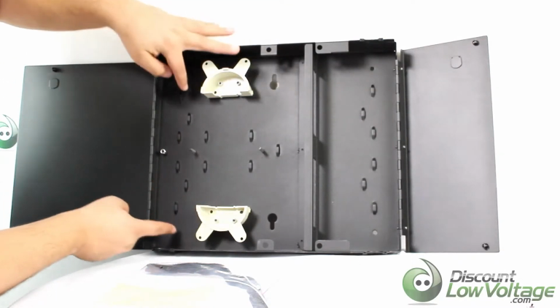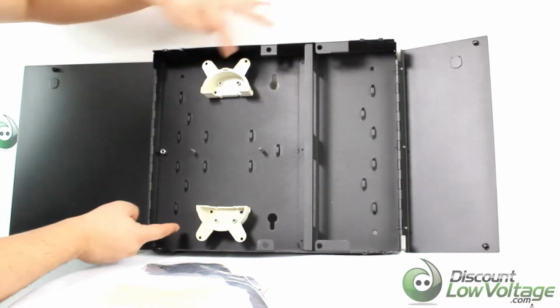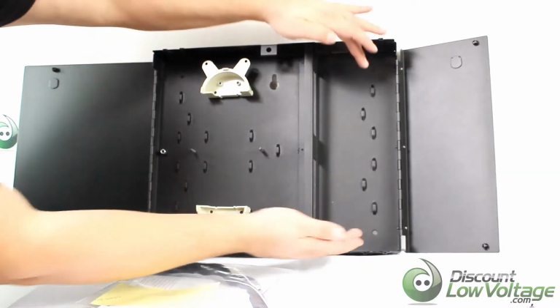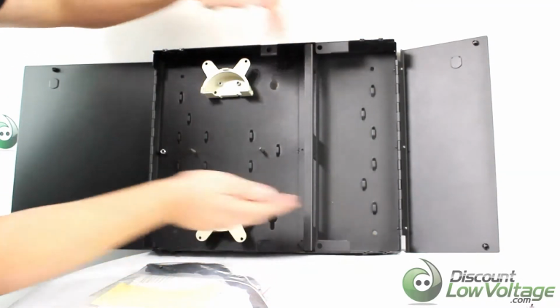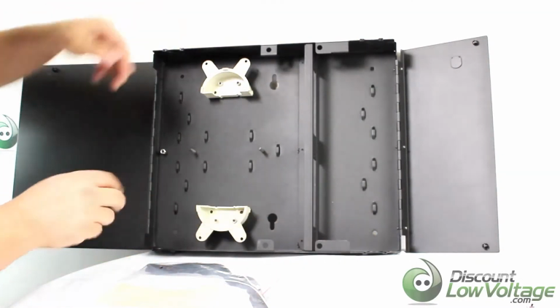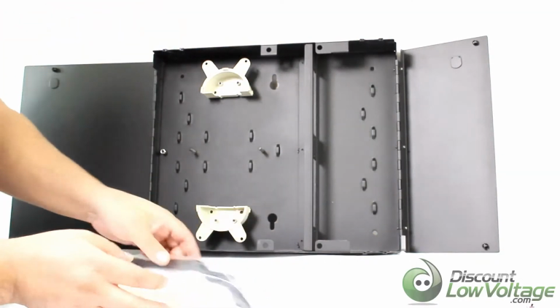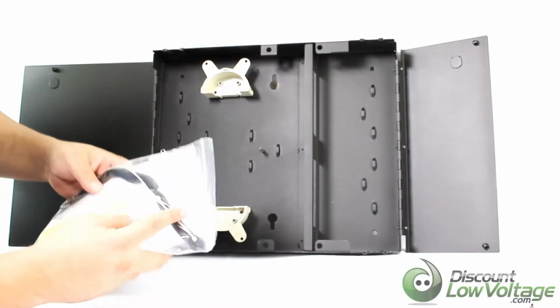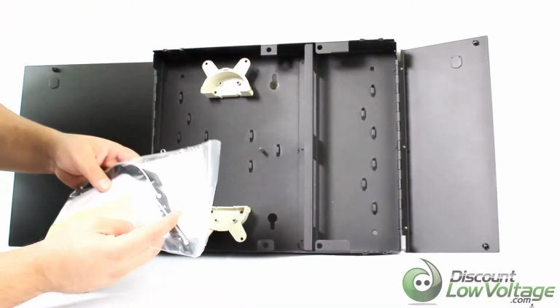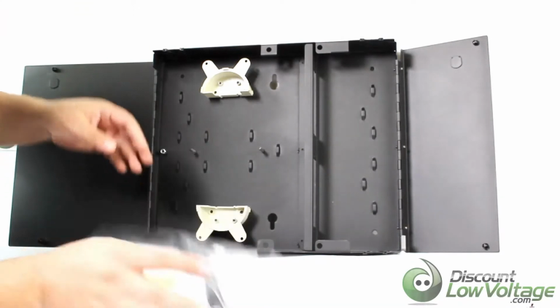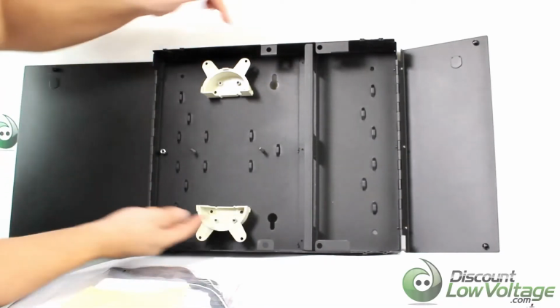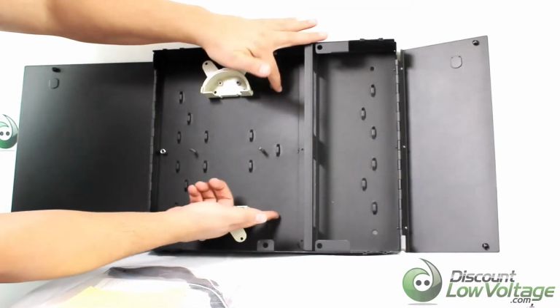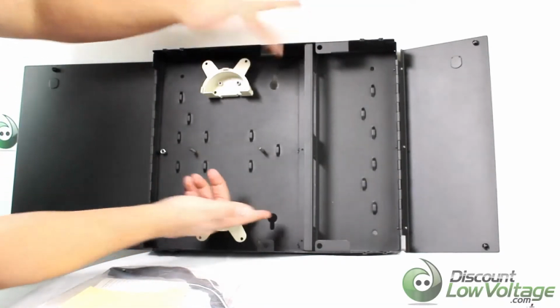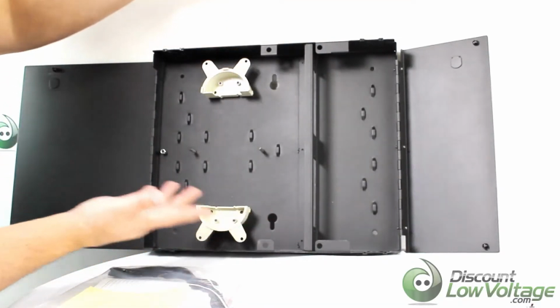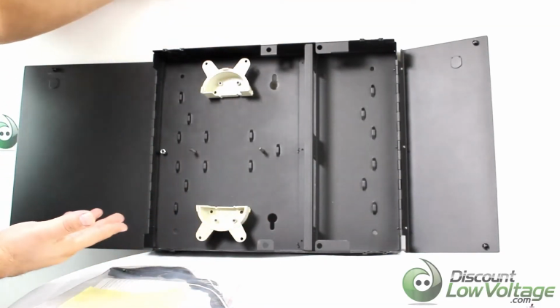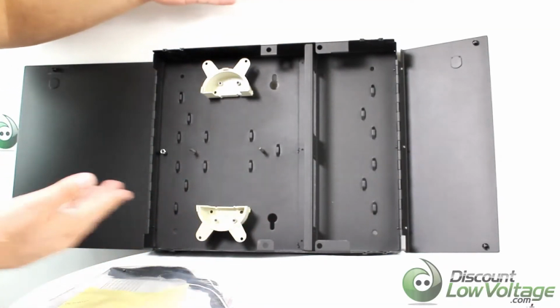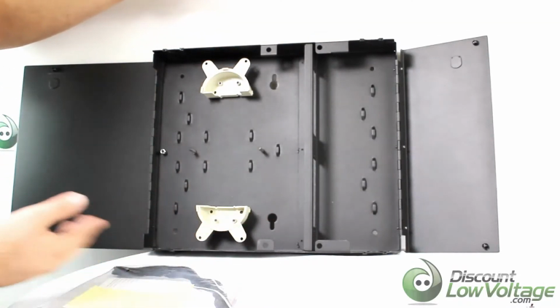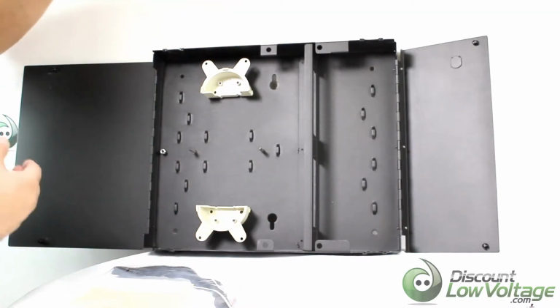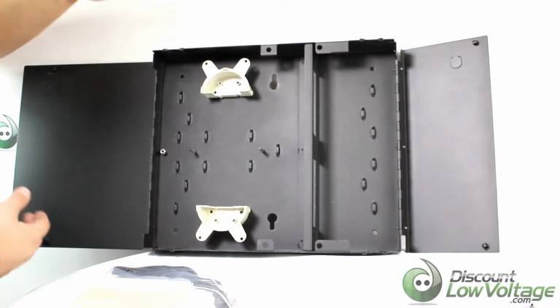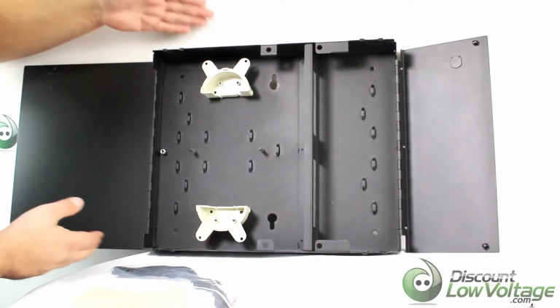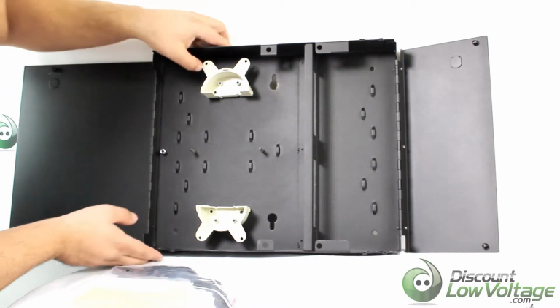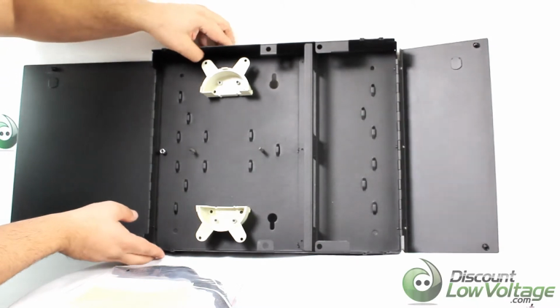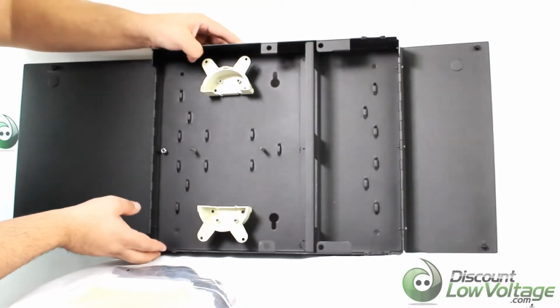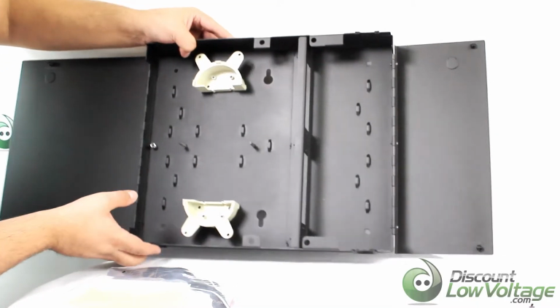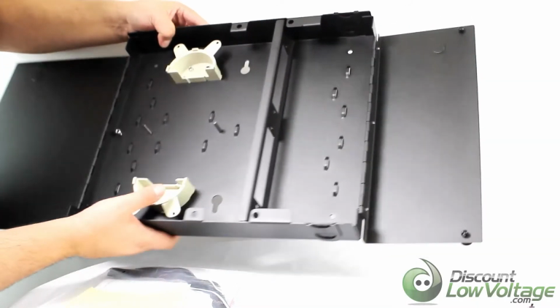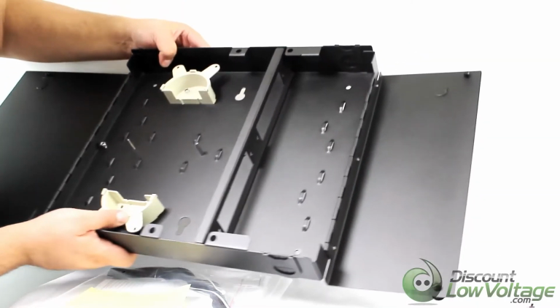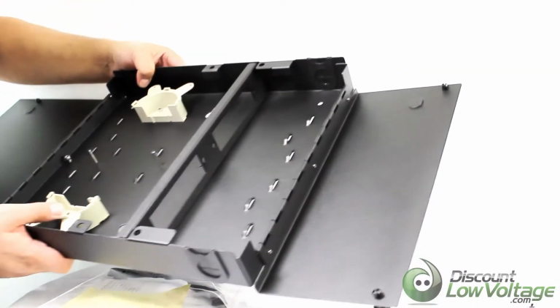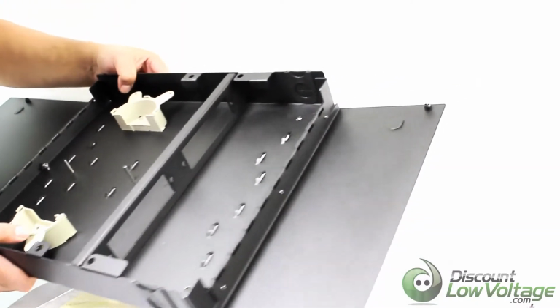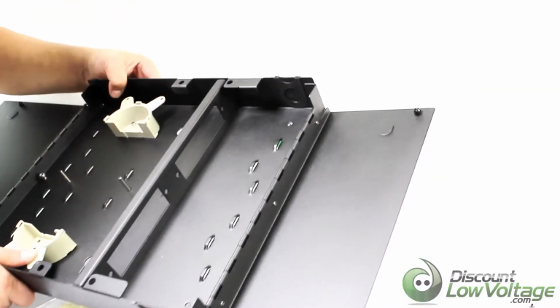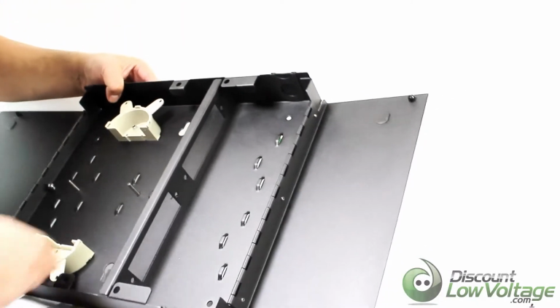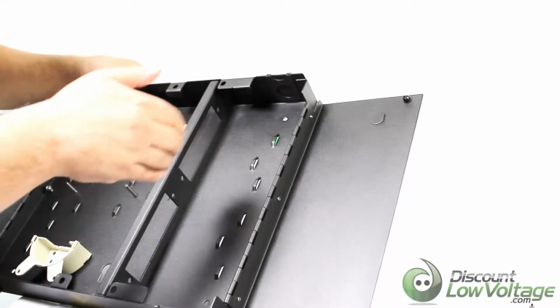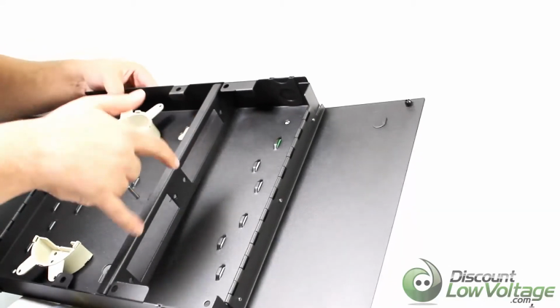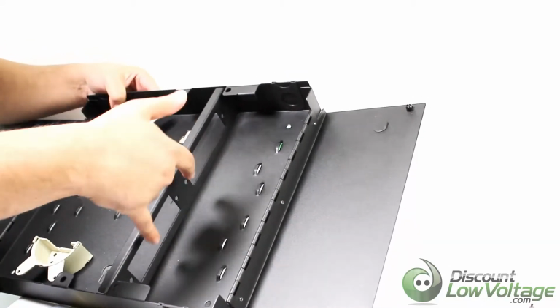There are four holes here on each side and it does include screws. The two right here — you probably want to use some drywall anchors, though those are not included.